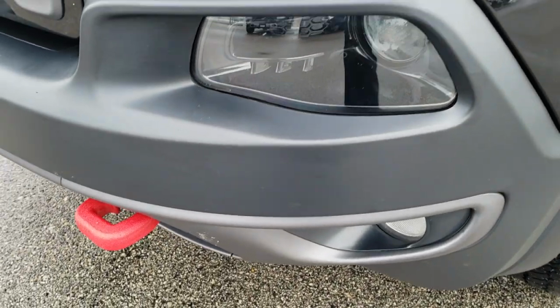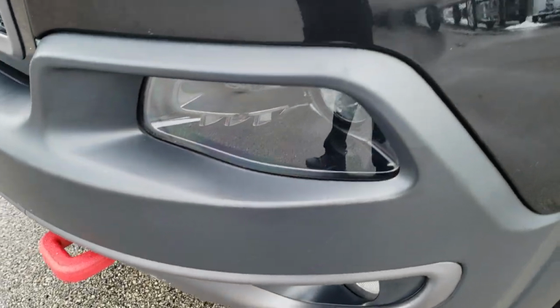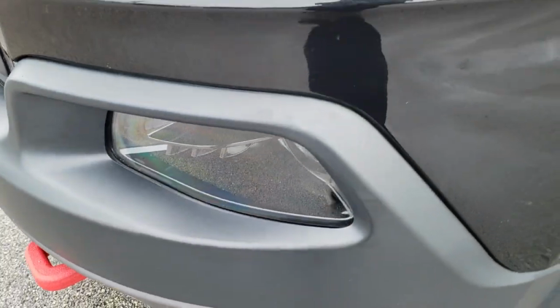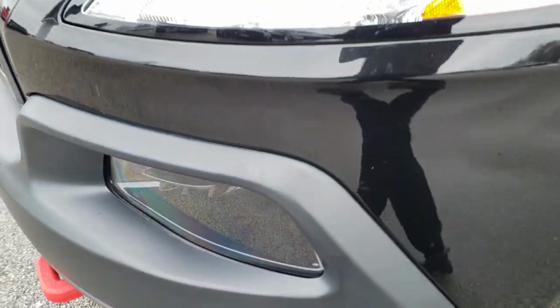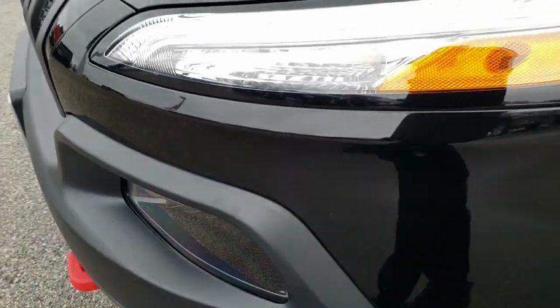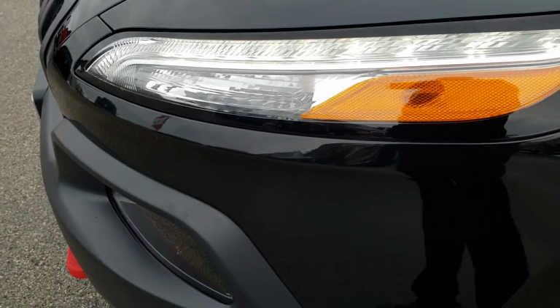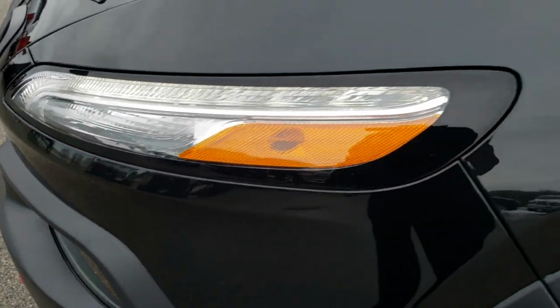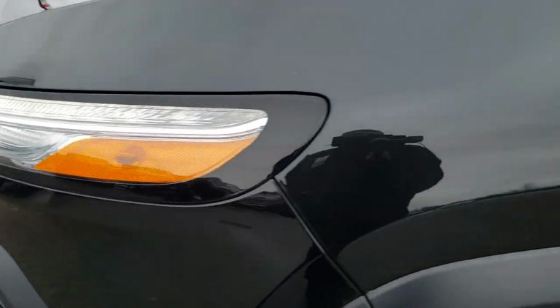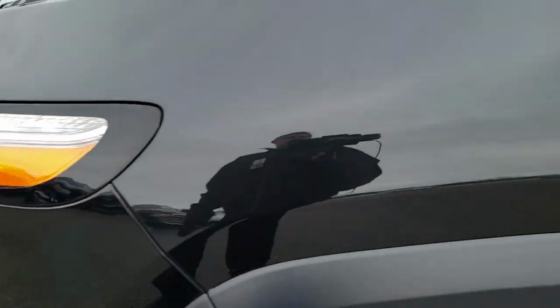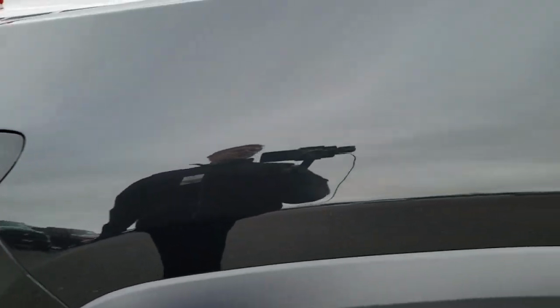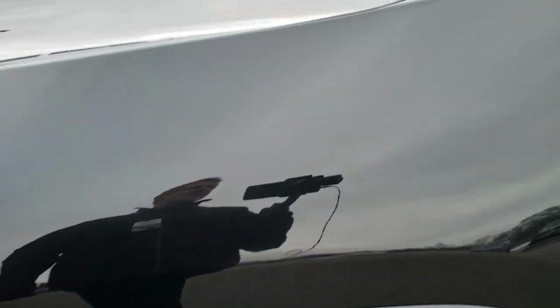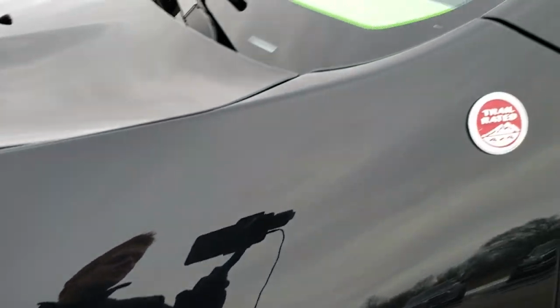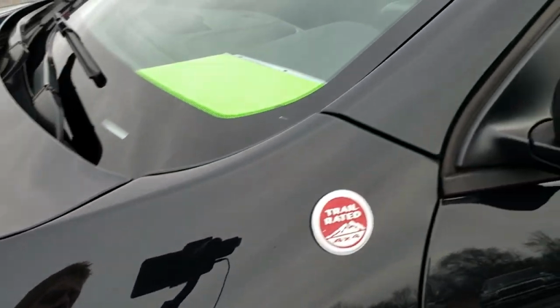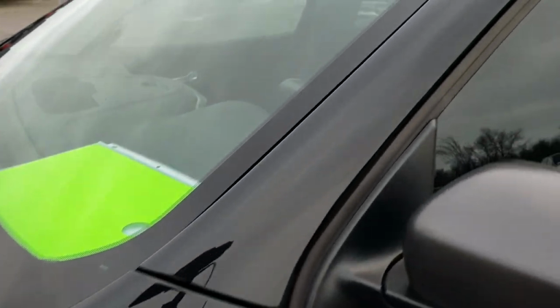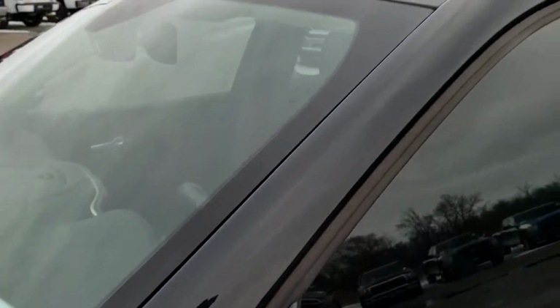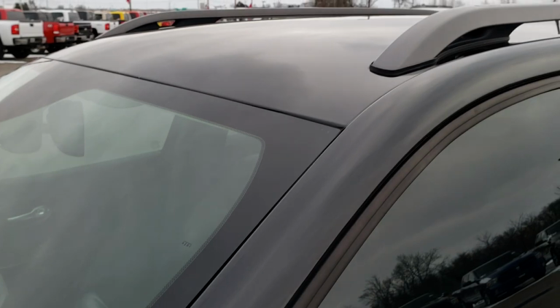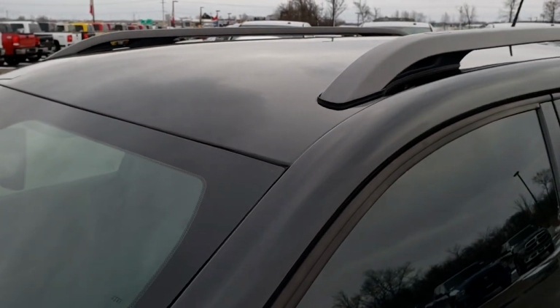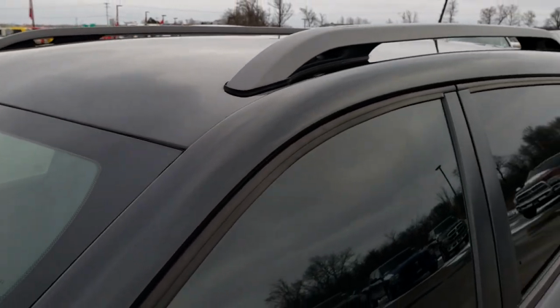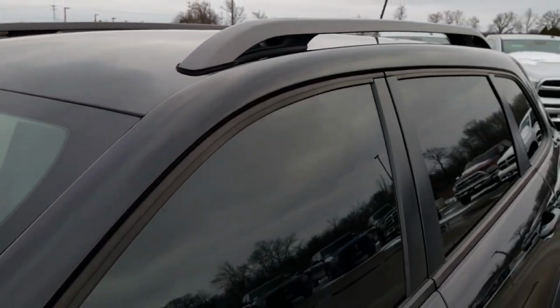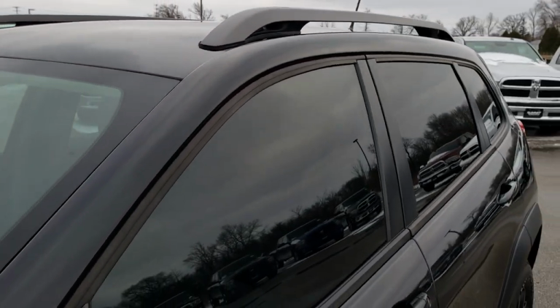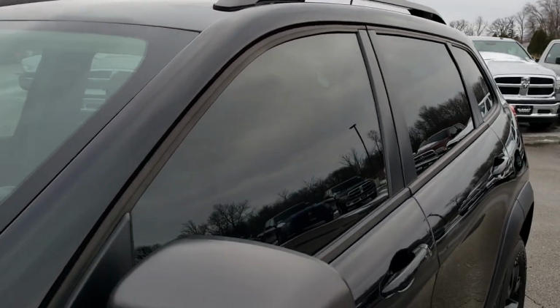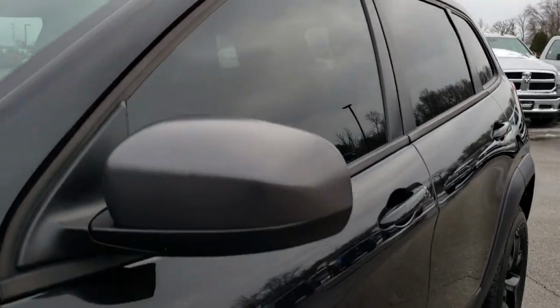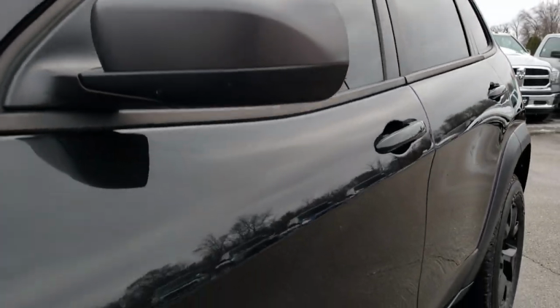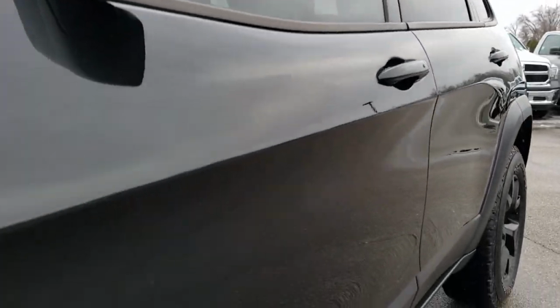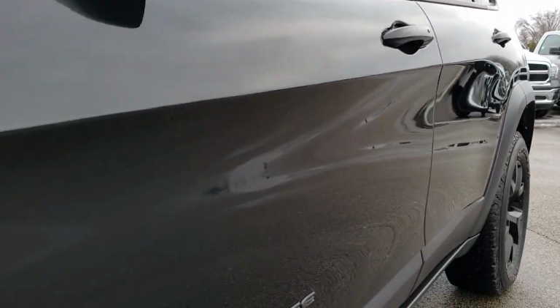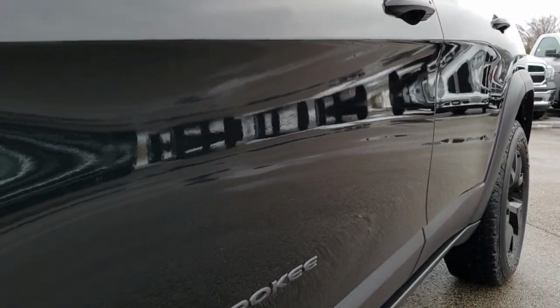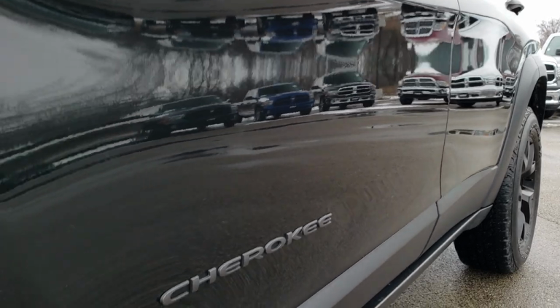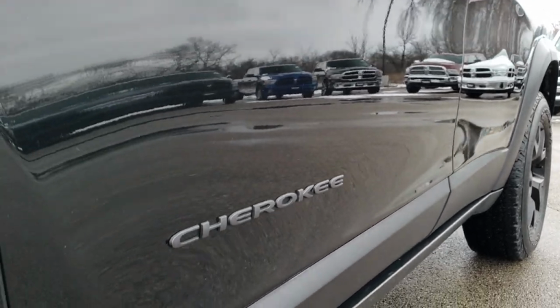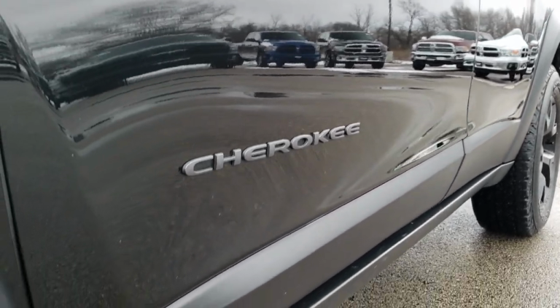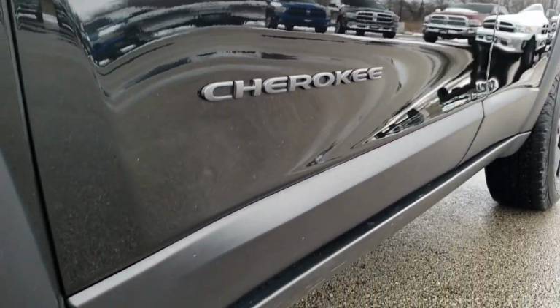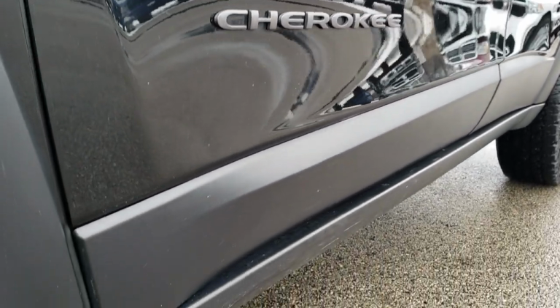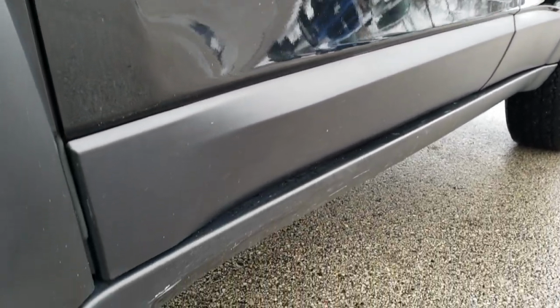Factory fog lights, projector lamp headlamps, and the LED running lights. Brilliant black crystal pearl is the color, and we shoot all of our videos in 1080p, so if you have HD capabilities on your computer, tablet, or smartphone device, turn them on right now because it is like you're right here looking at the vehicle with me.